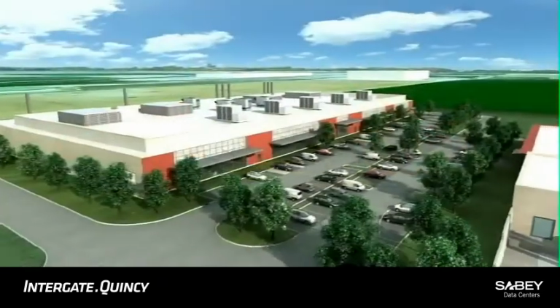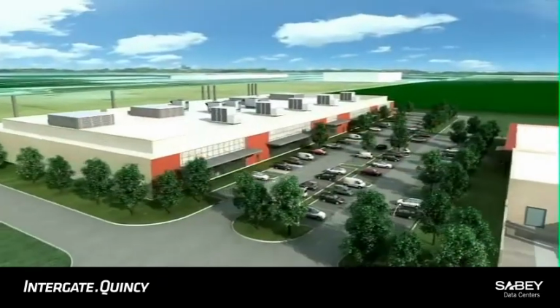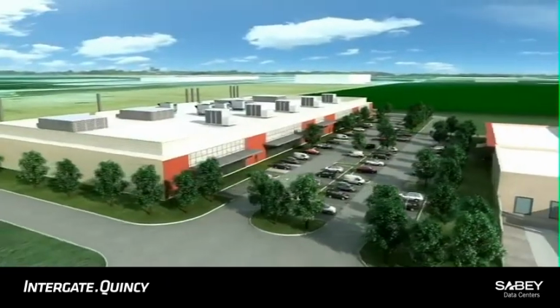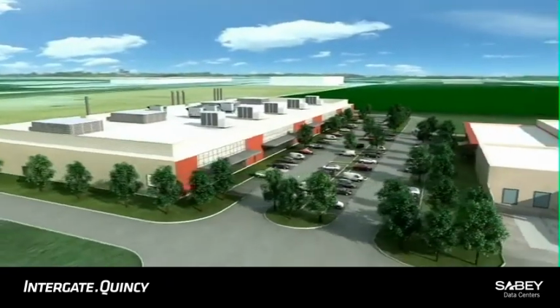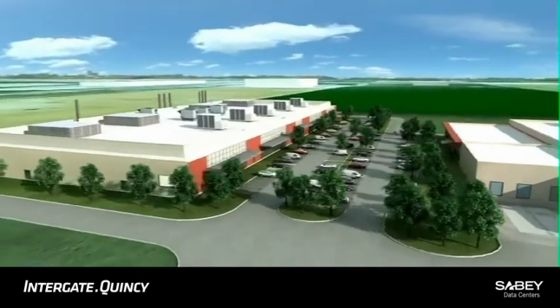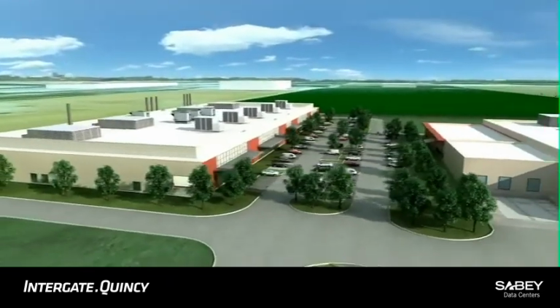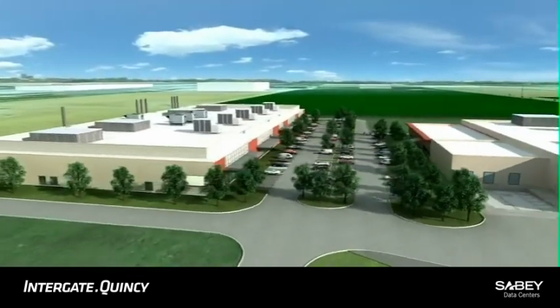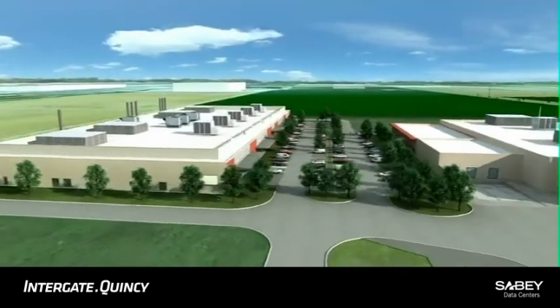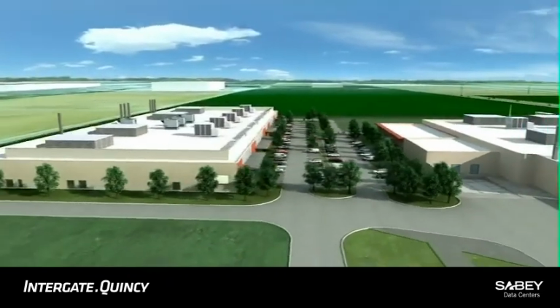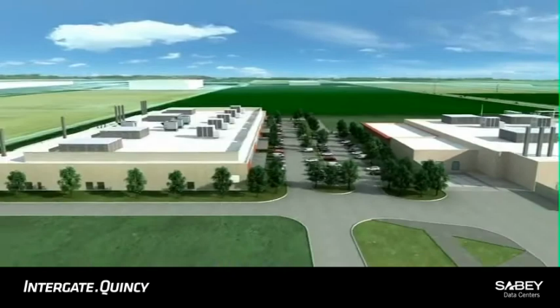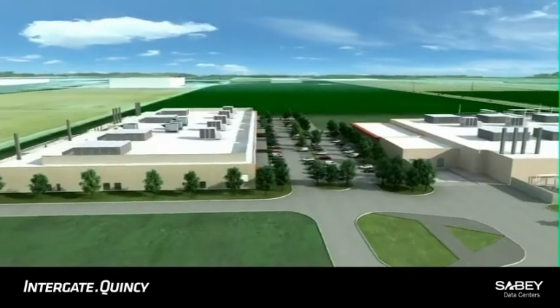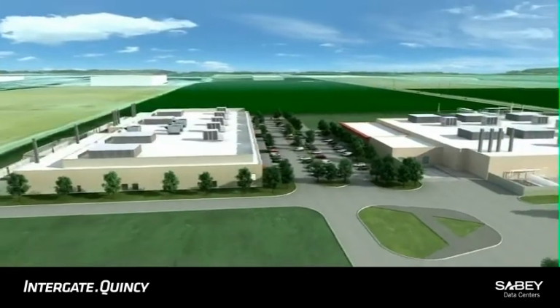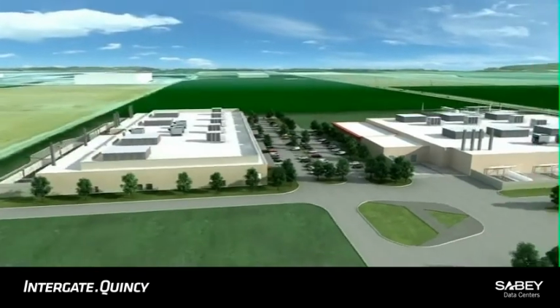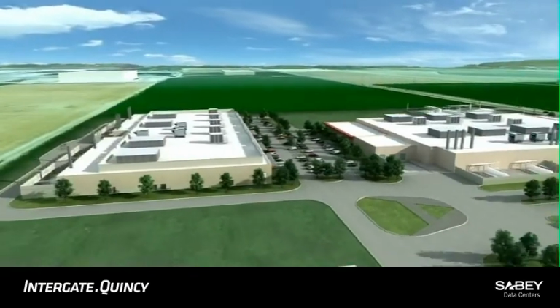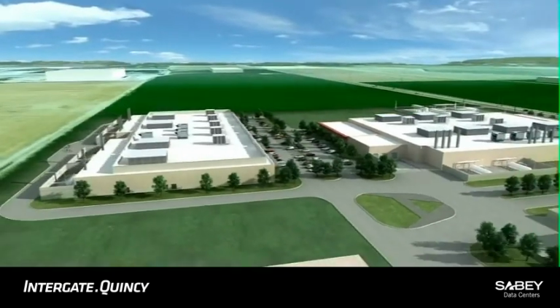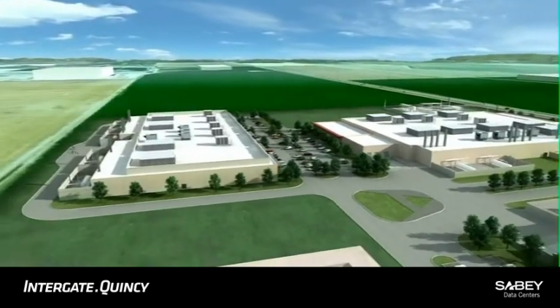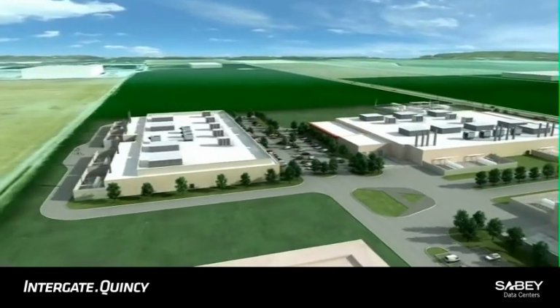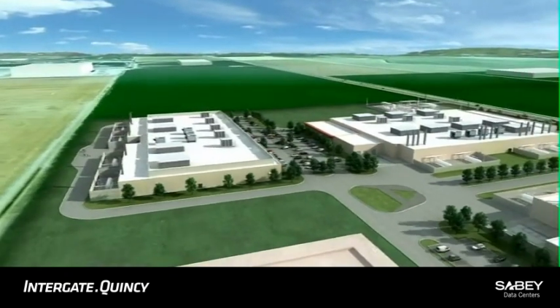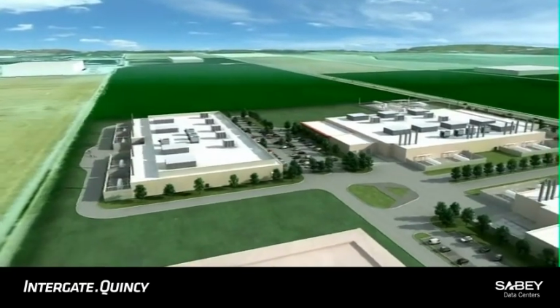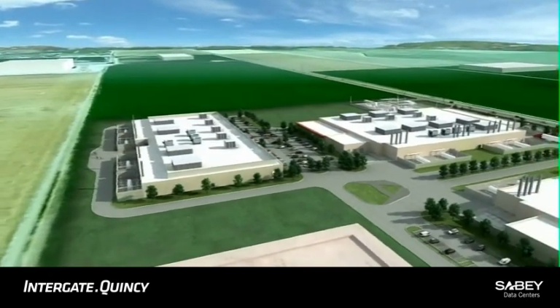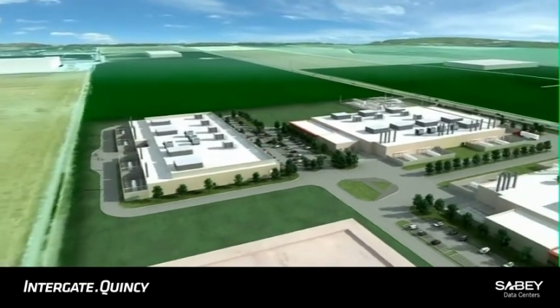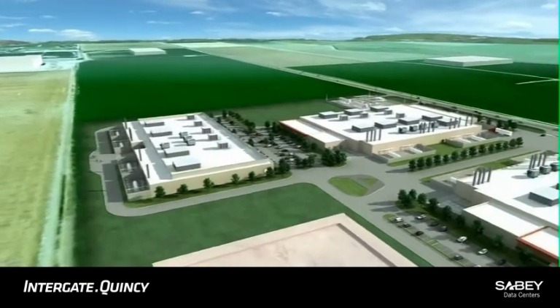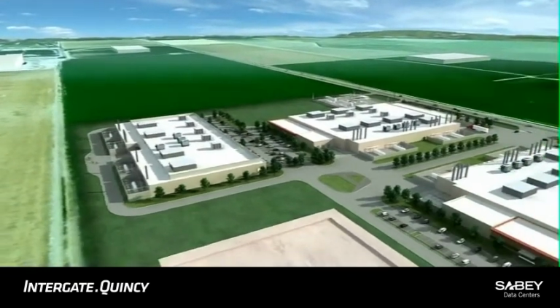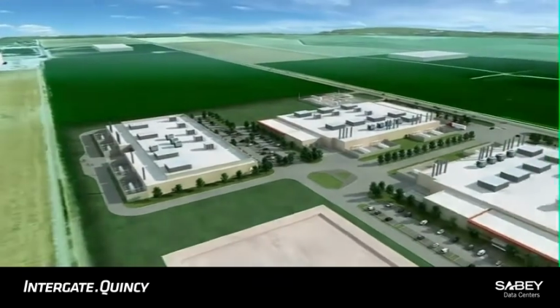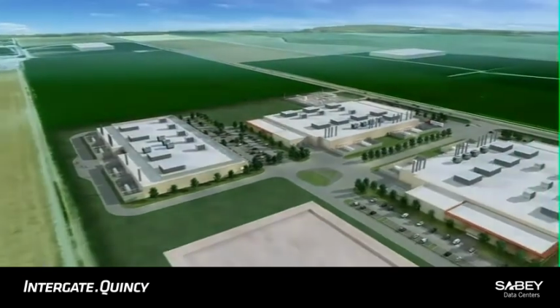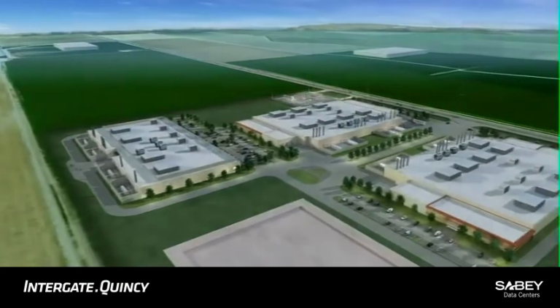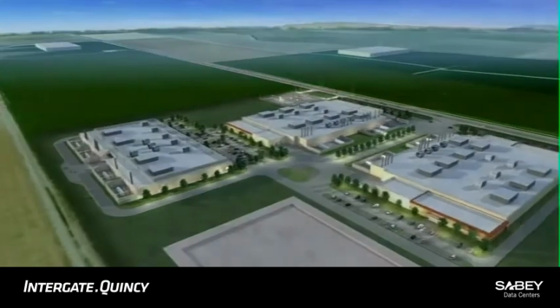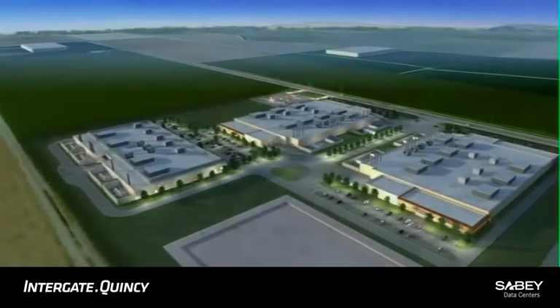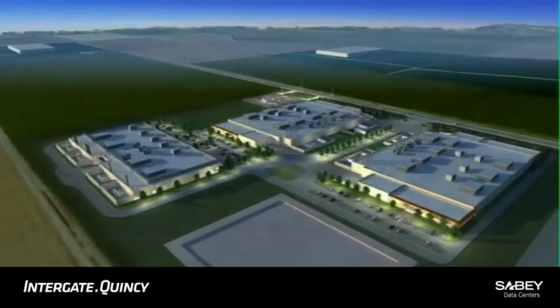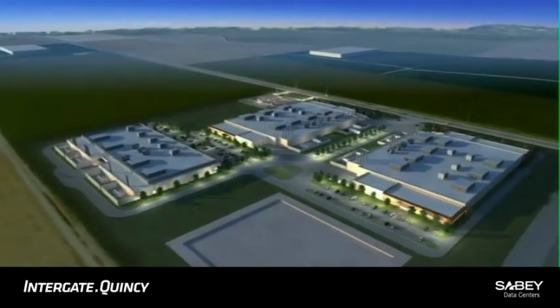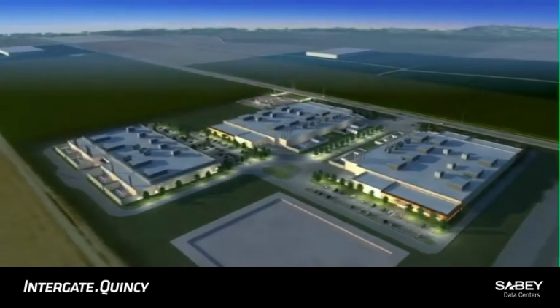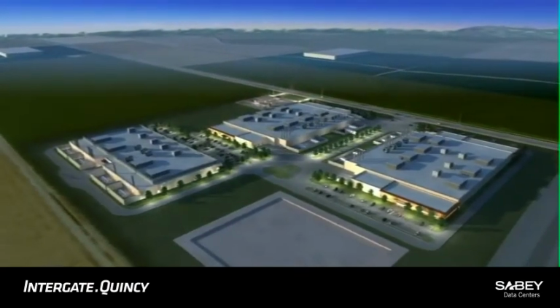Savi Data Centers is a full-service data center solution provider with a track record of superior speed to market for any requirement, whether built to suit, powered shell, or a finance turnkey build-out.